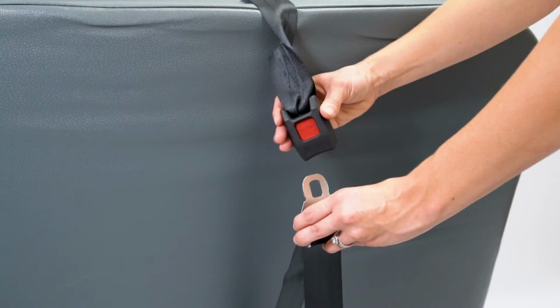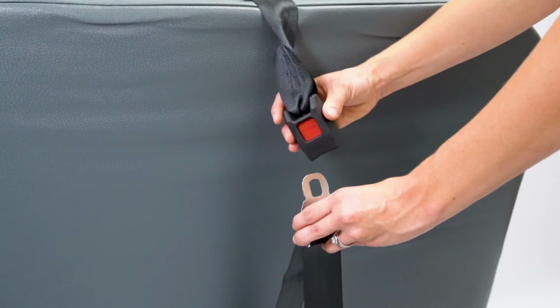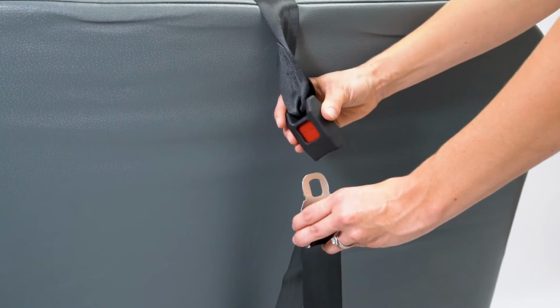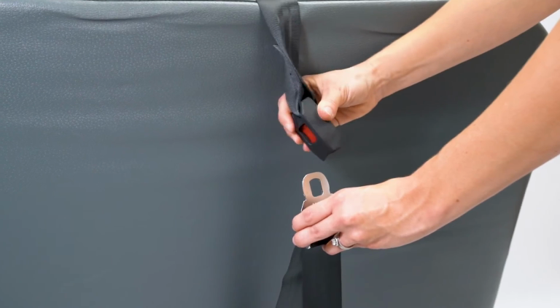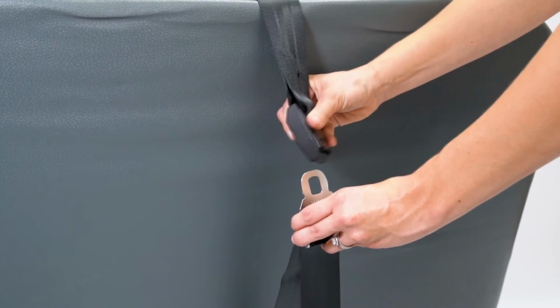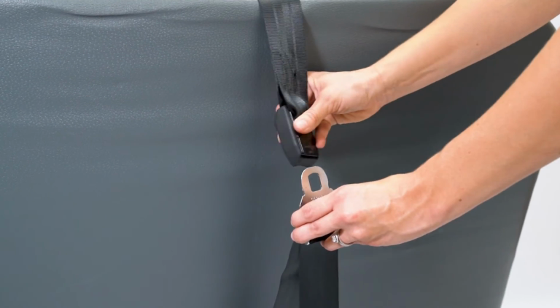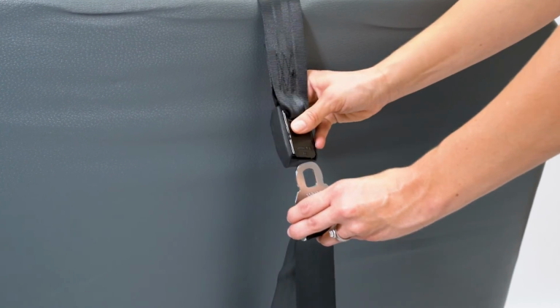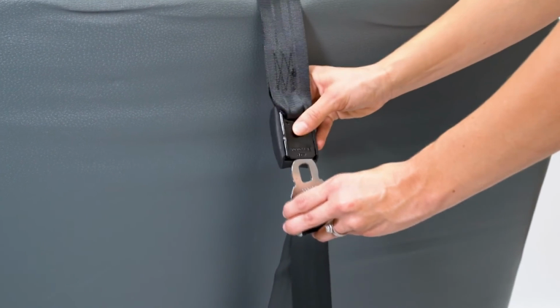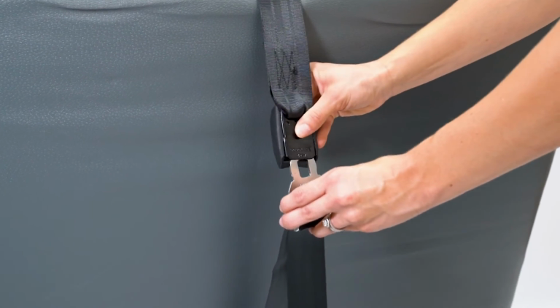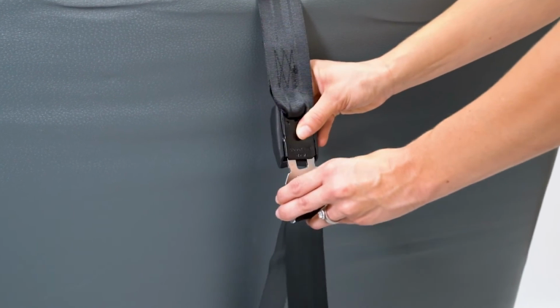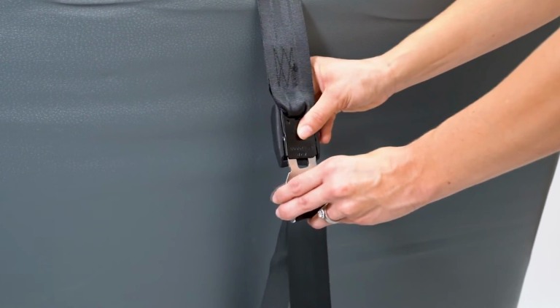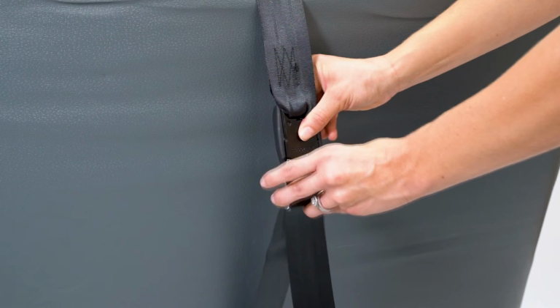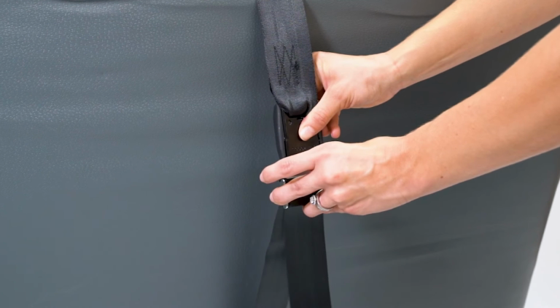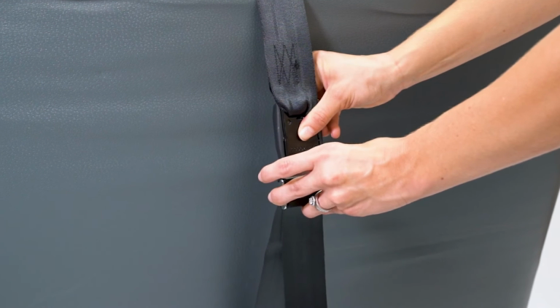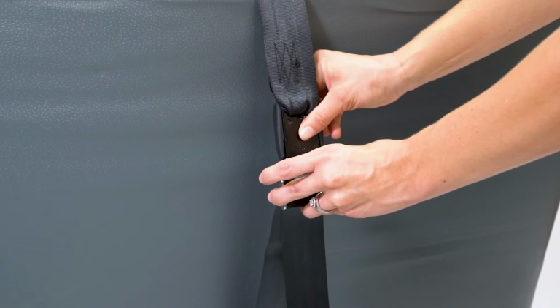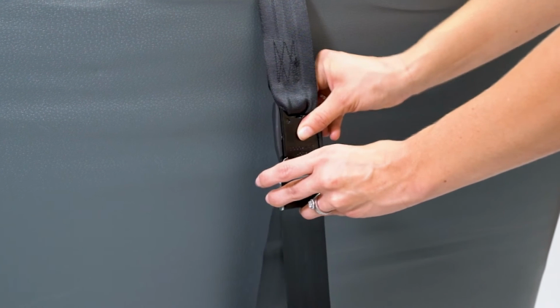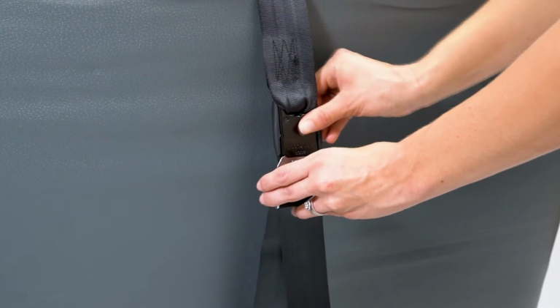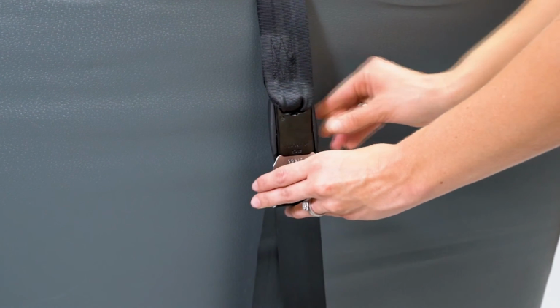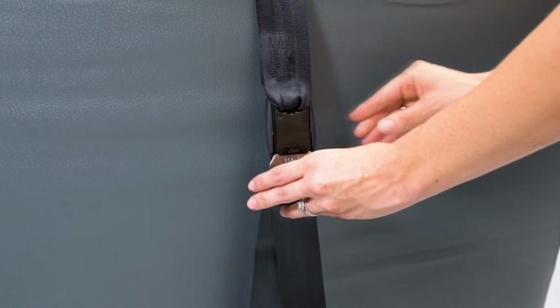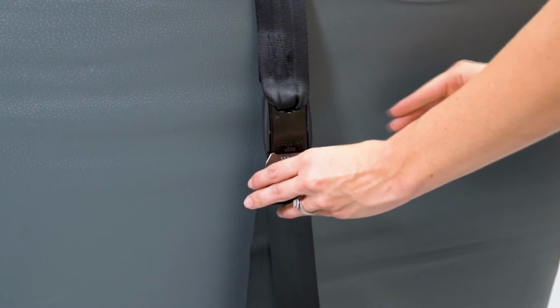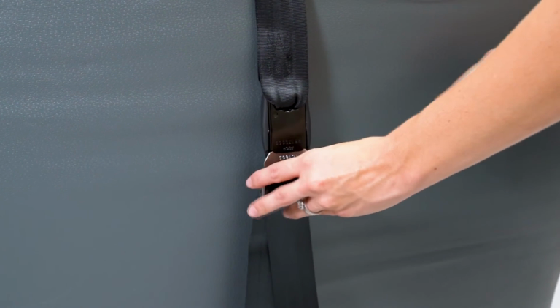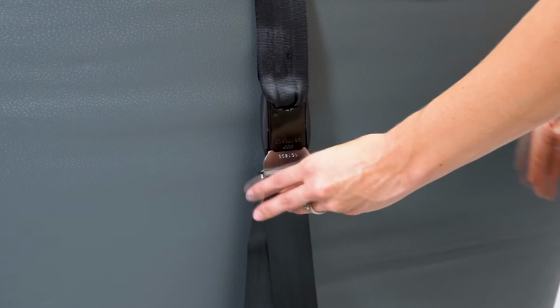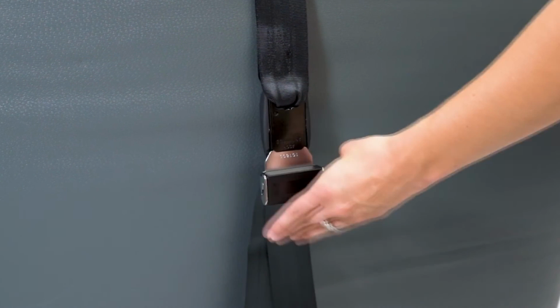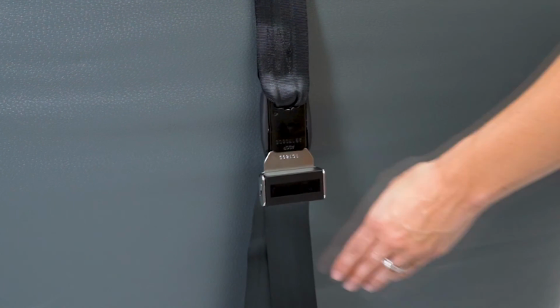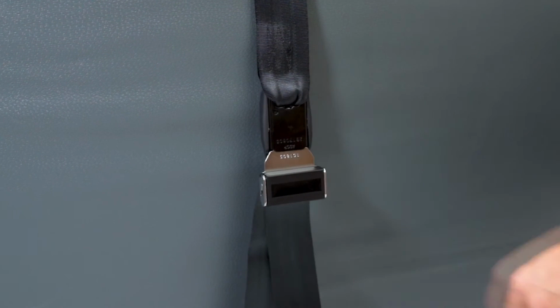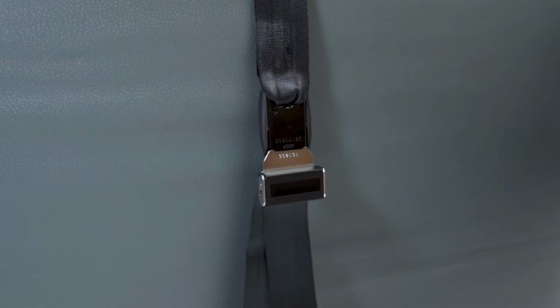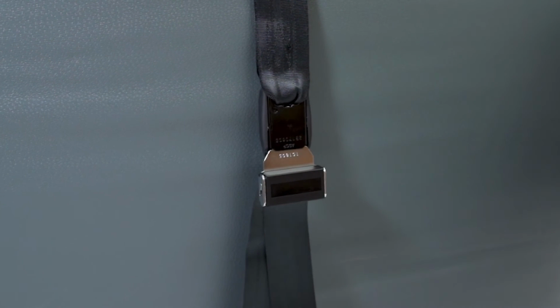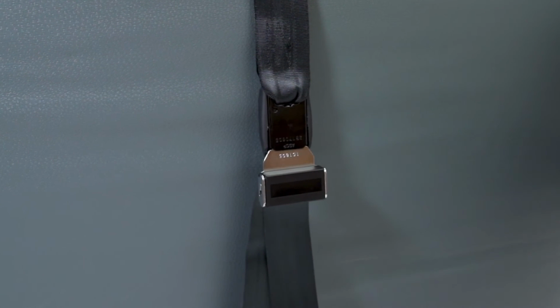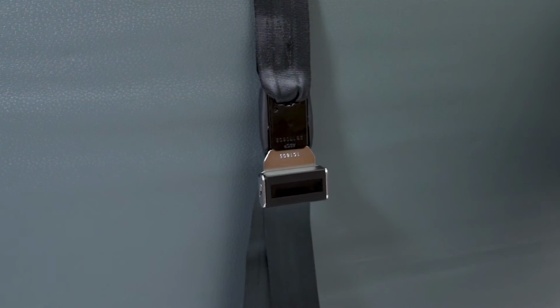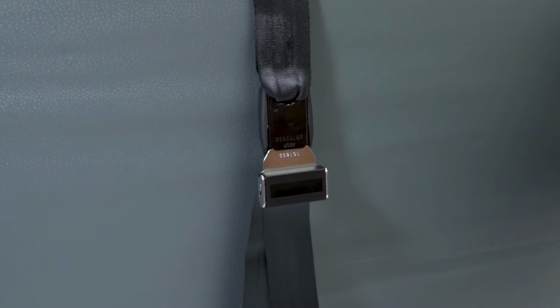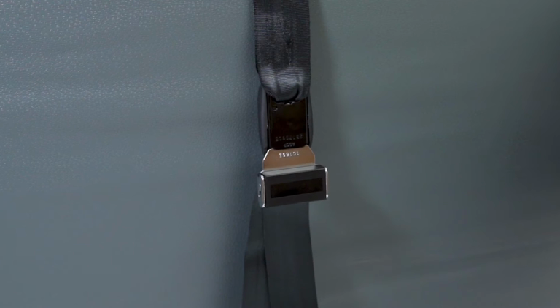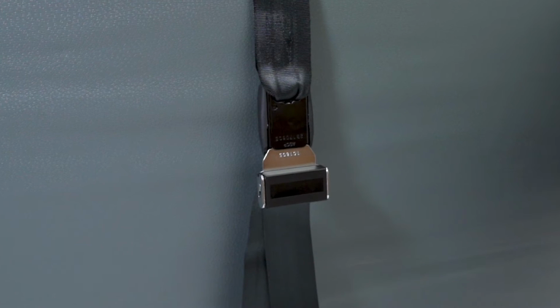Step 4: Connect push button. Once connected, the face of the push button should be against the bus seat back.